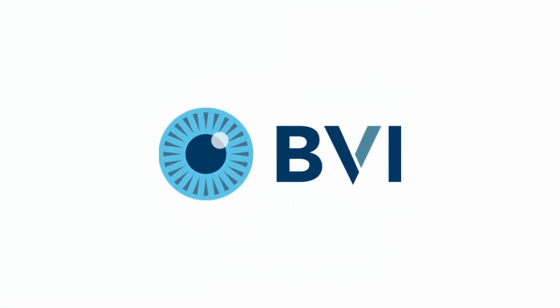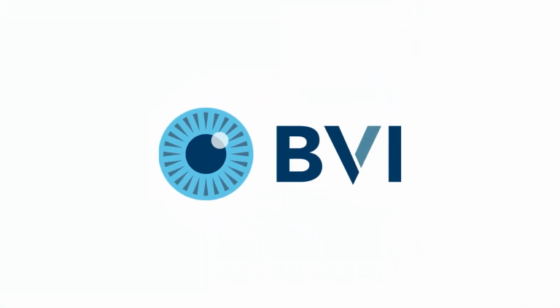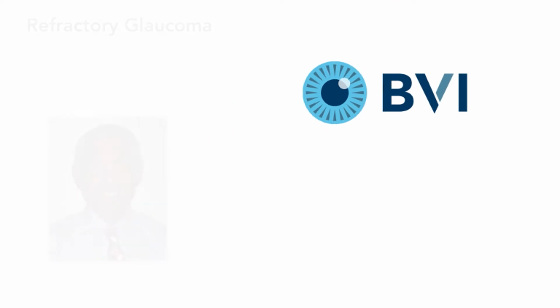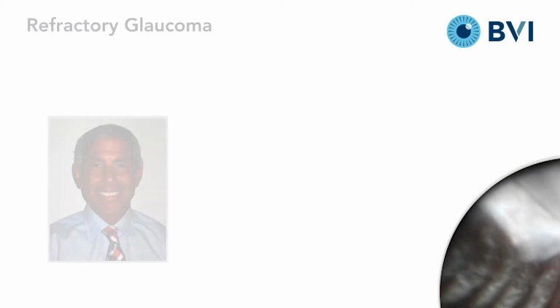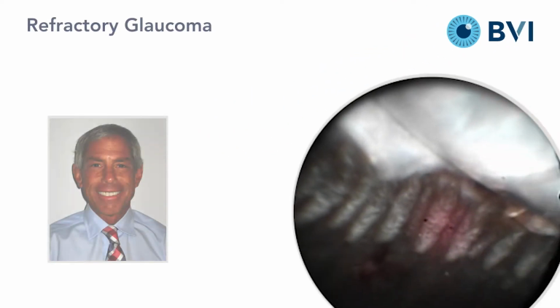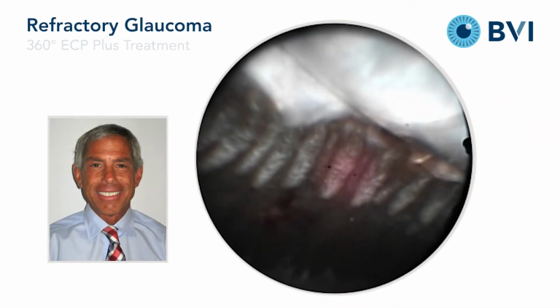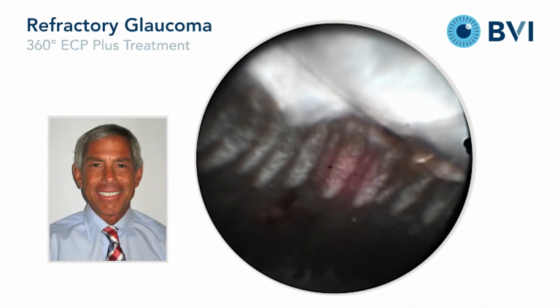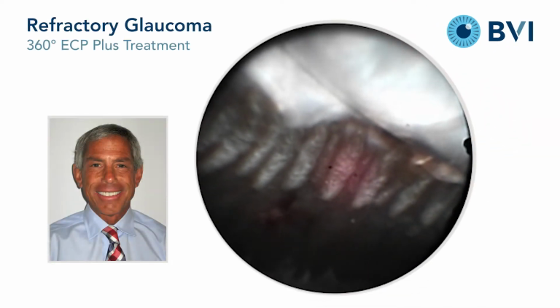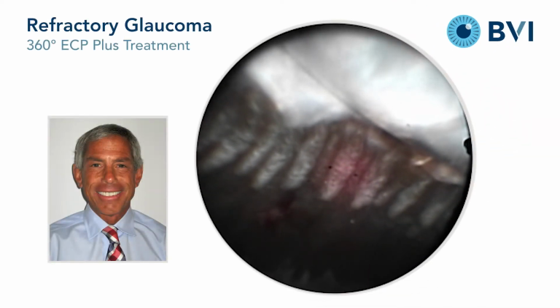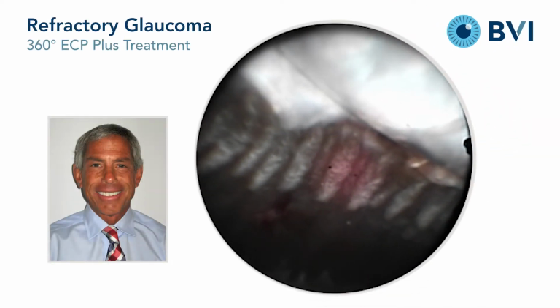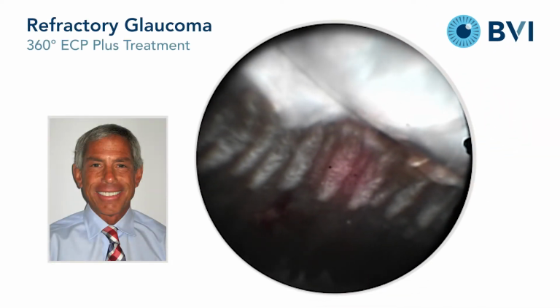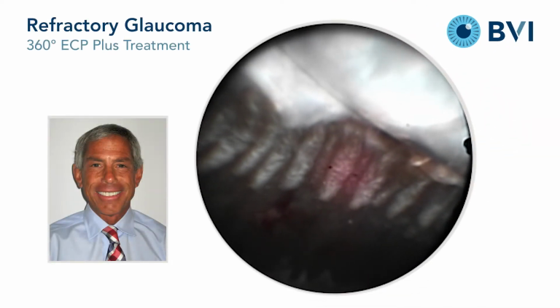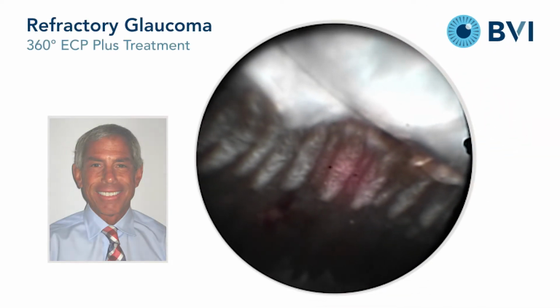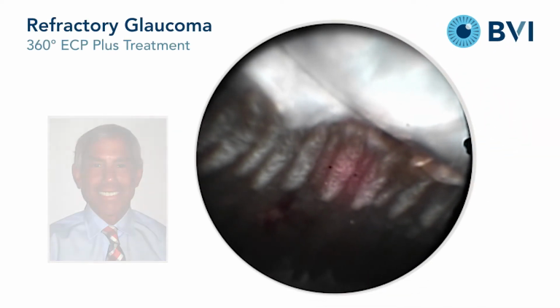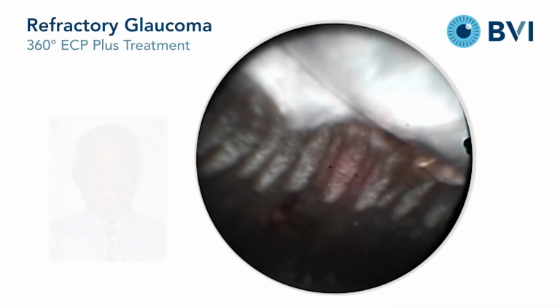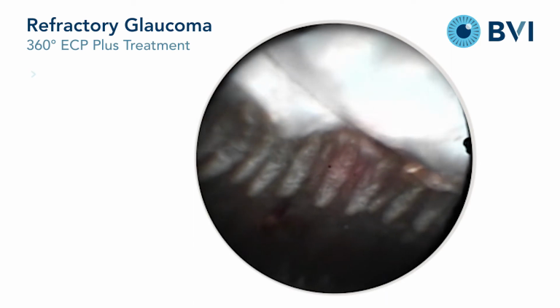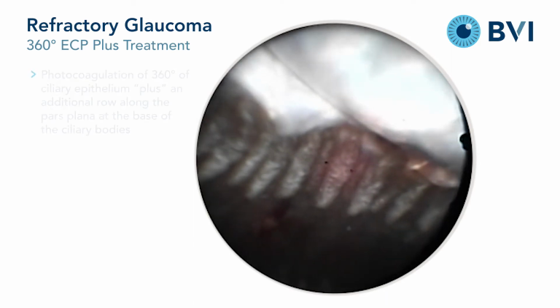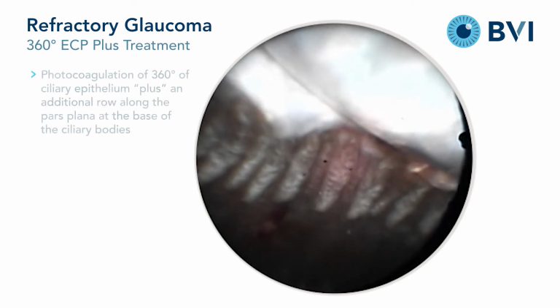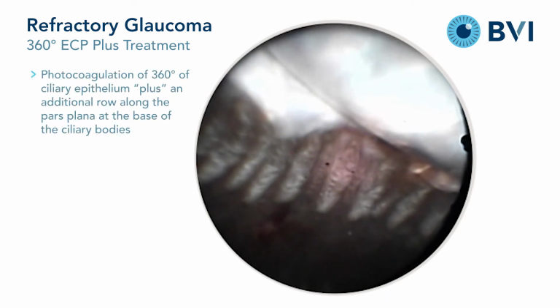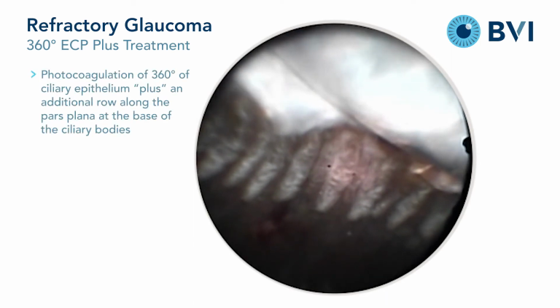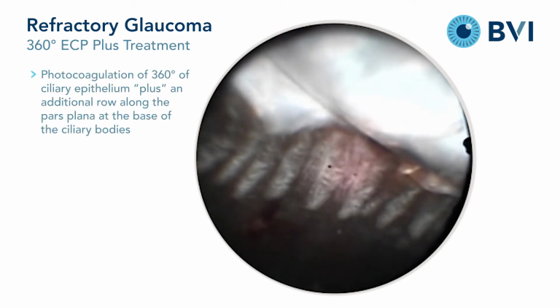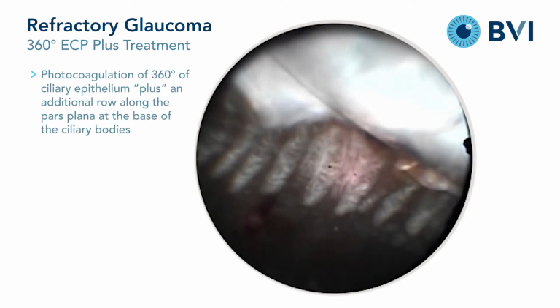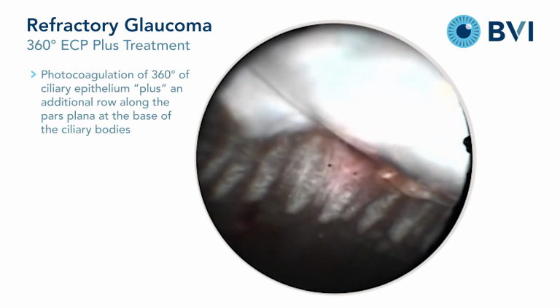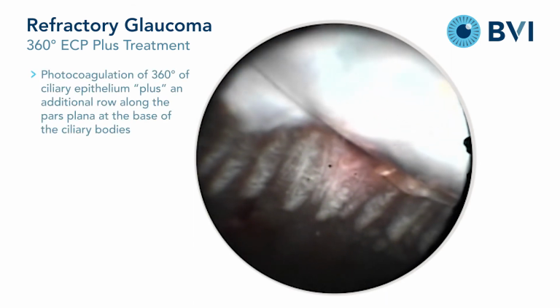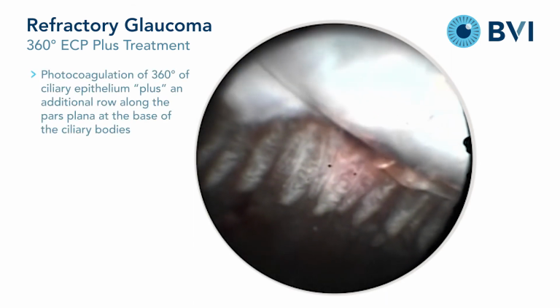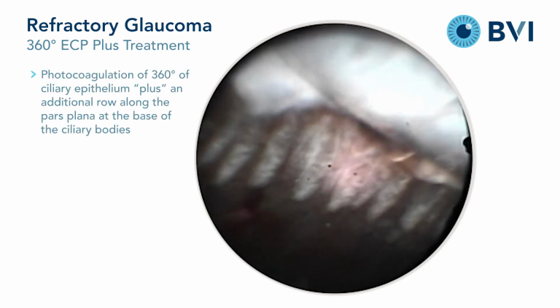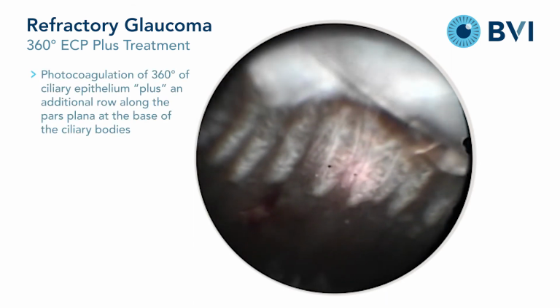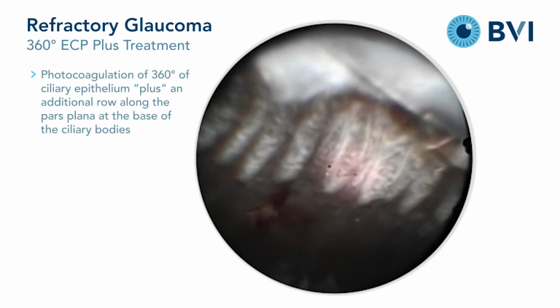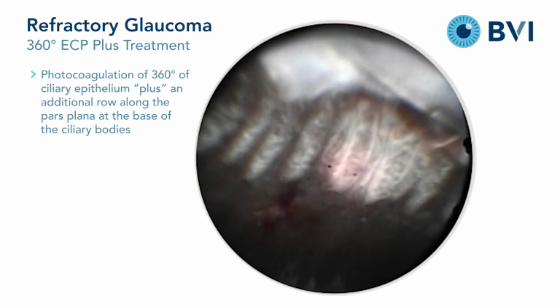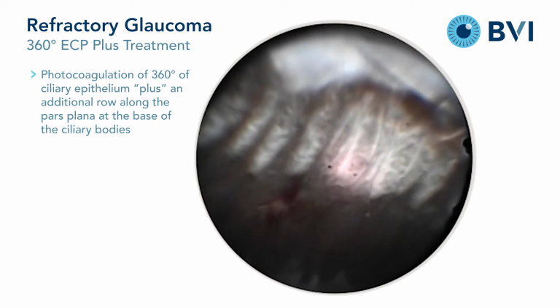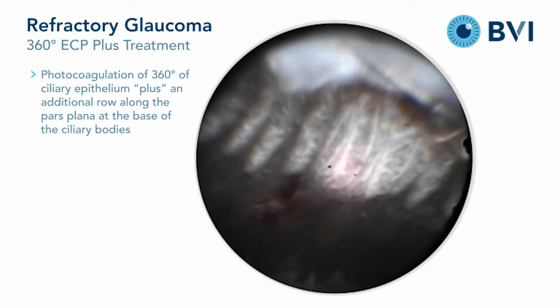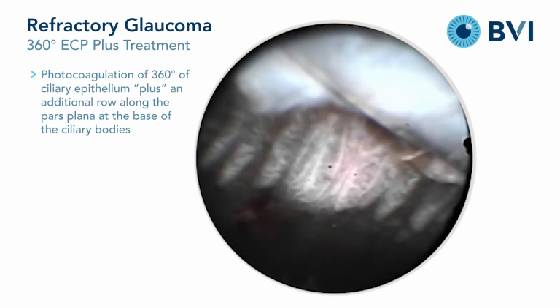In this video, one can see the performance of ECP for 360 degrees plus. This is quite useful in the management of refractory forms of glaucoma.